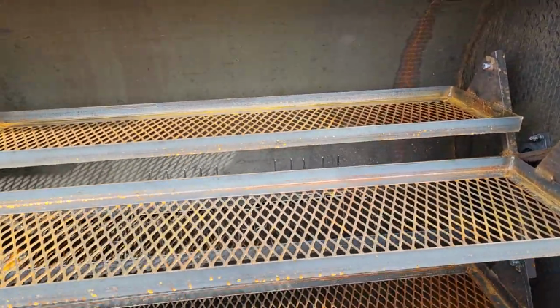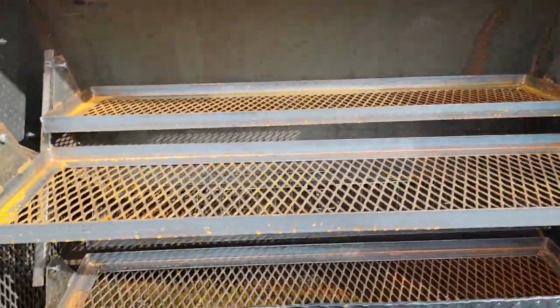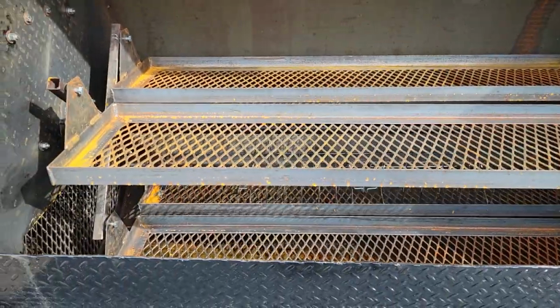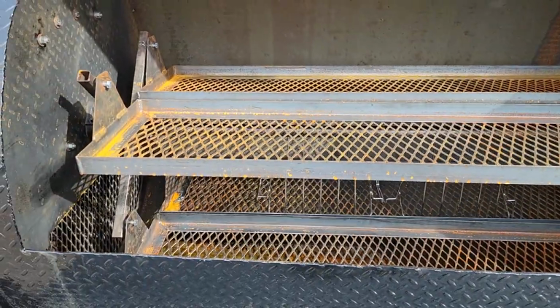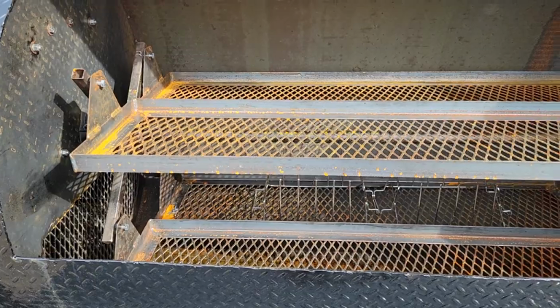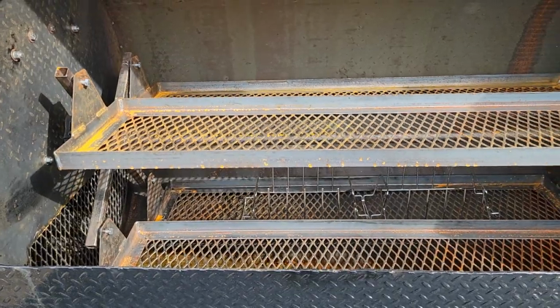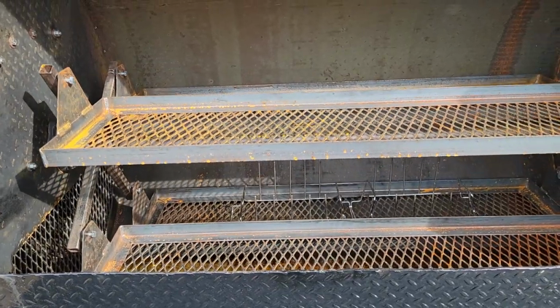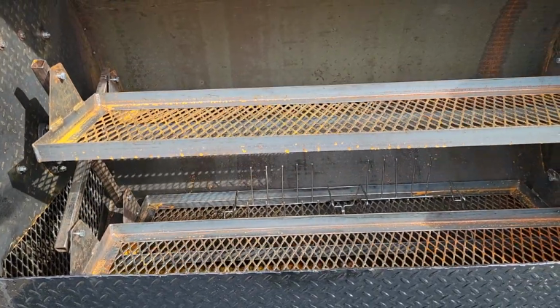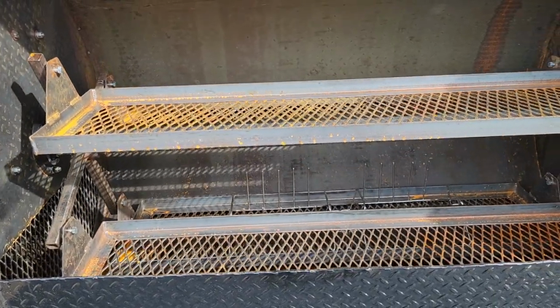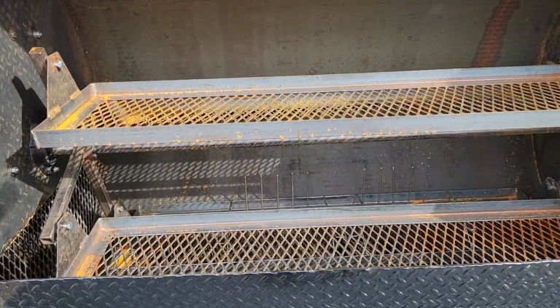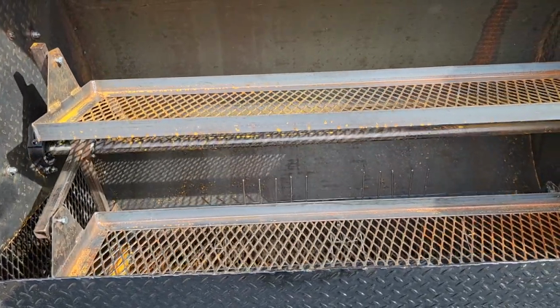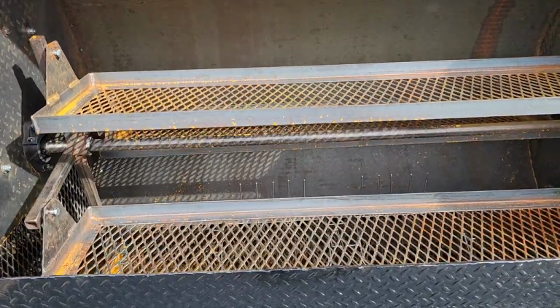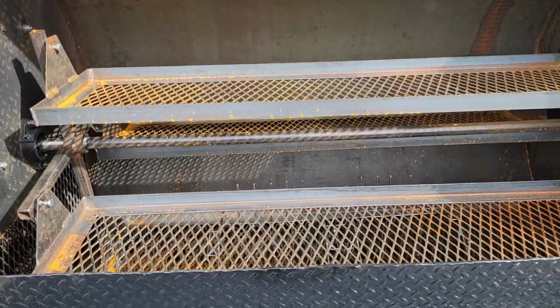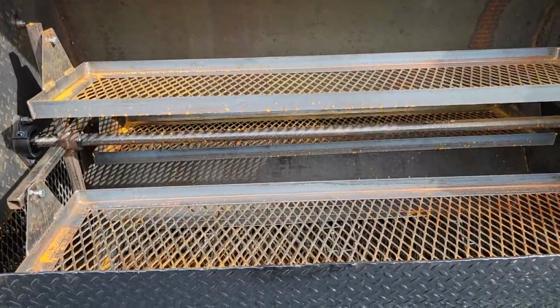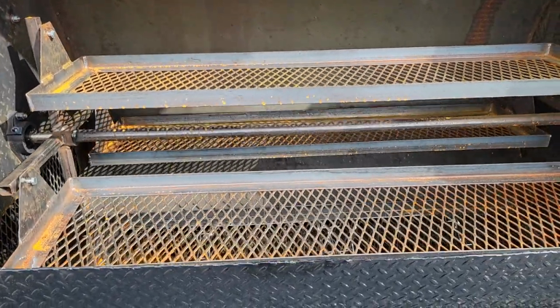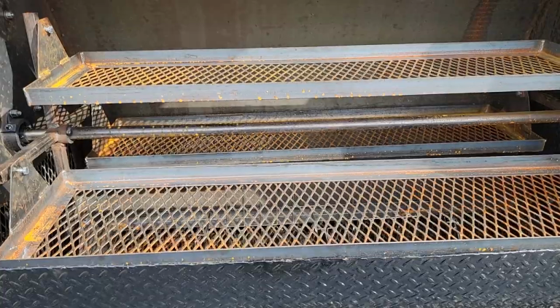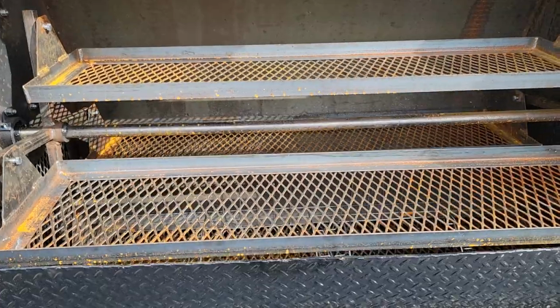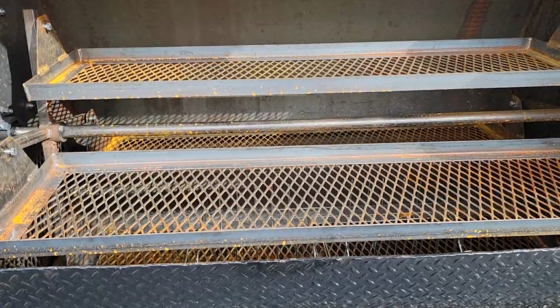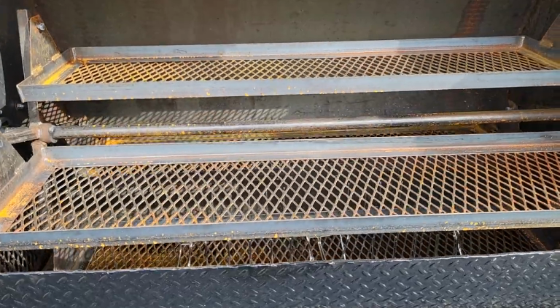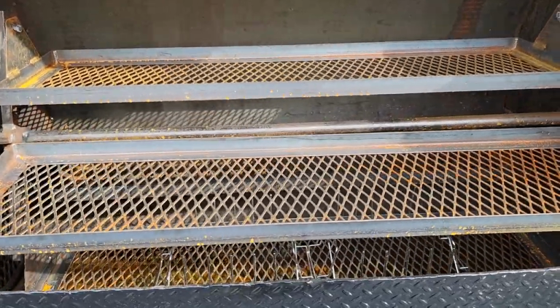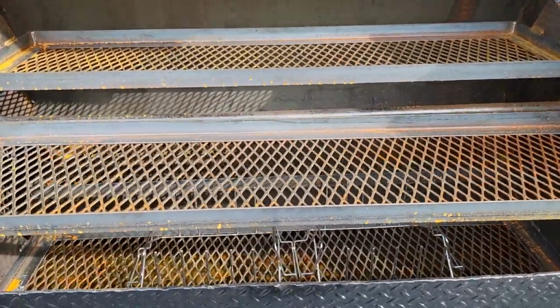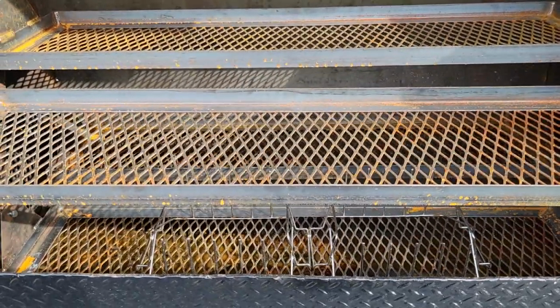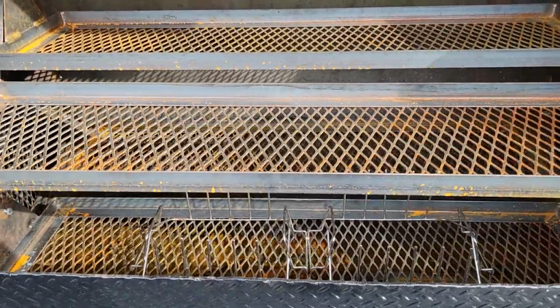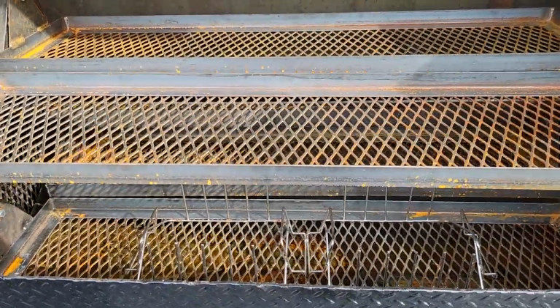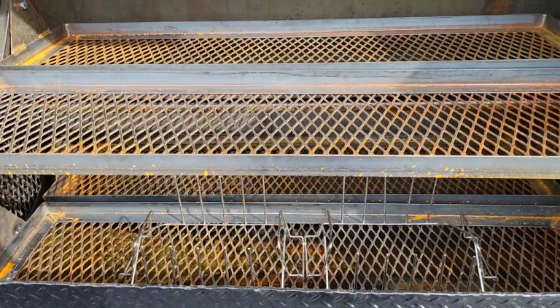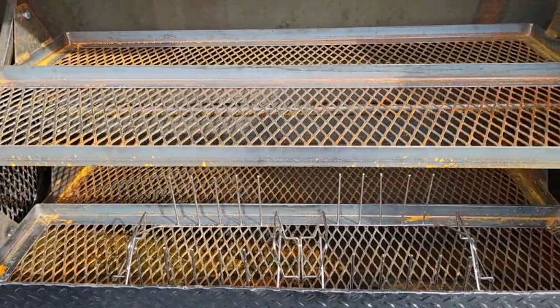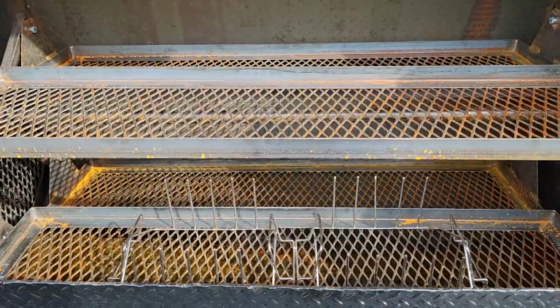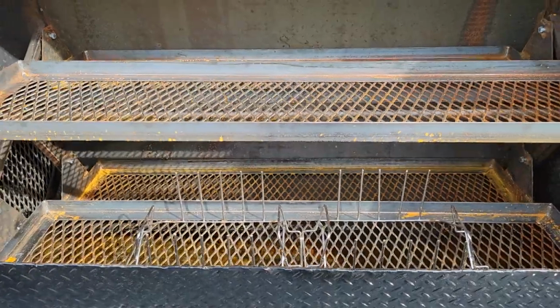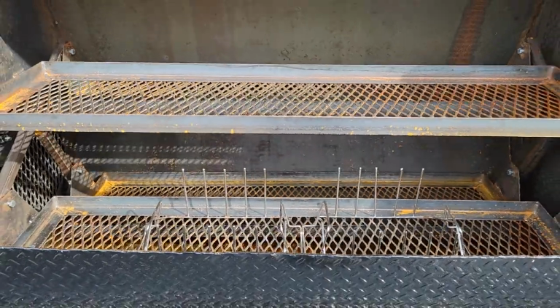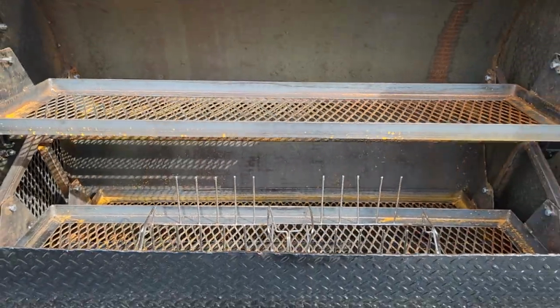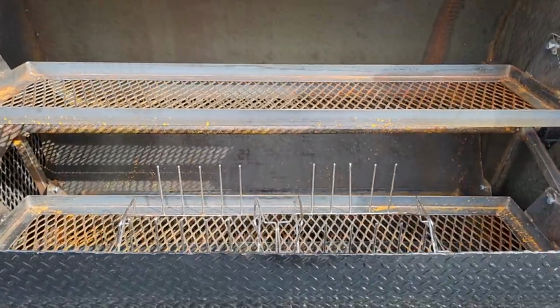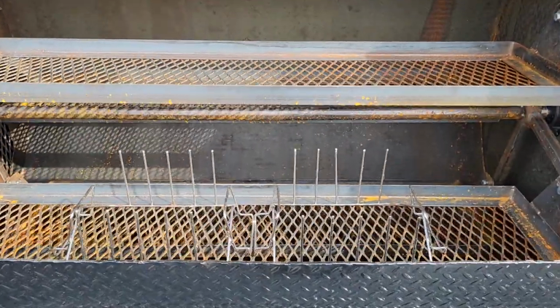You can lay the ribs on if you want, but again, to get the most capacity, I recommend rib racks — so you get almost a hundred racks in this rotisserie.